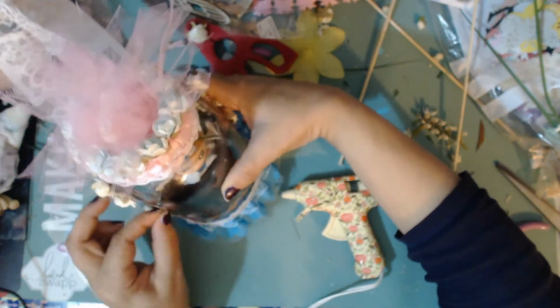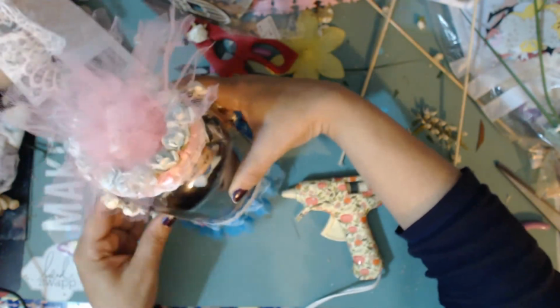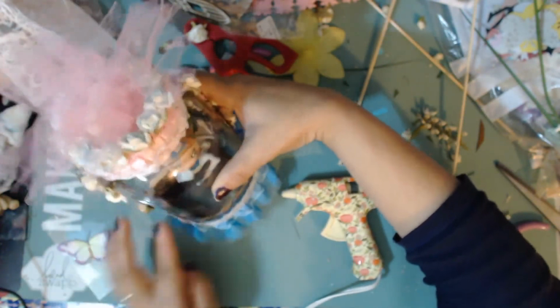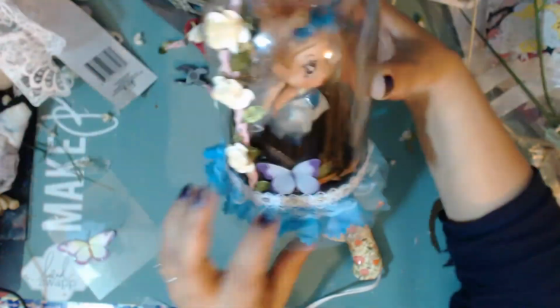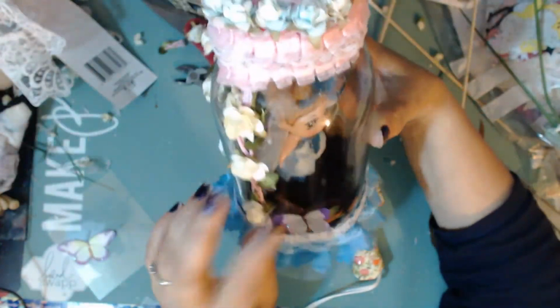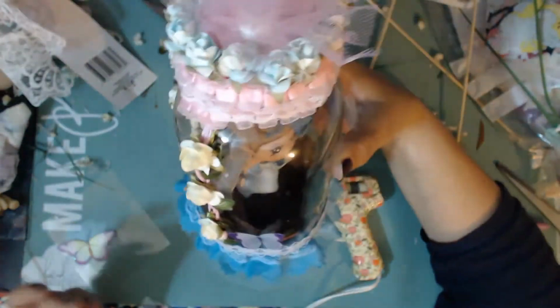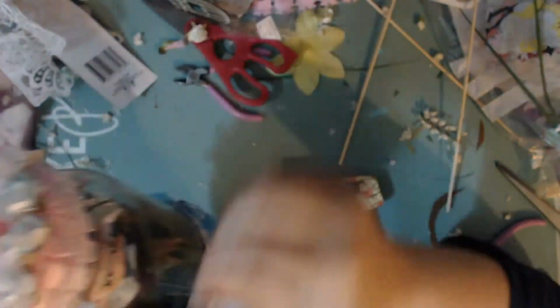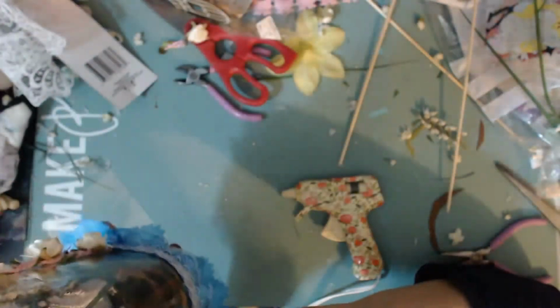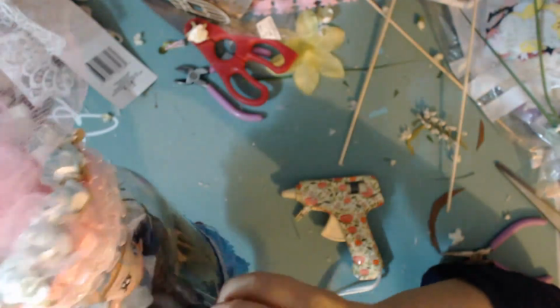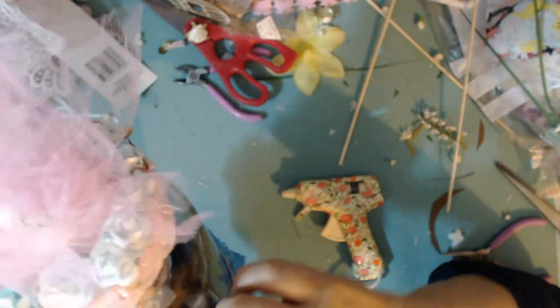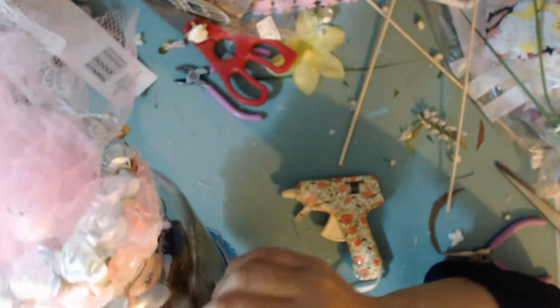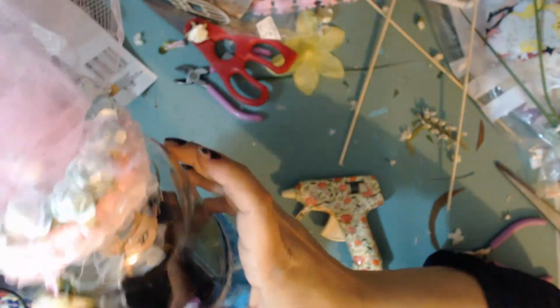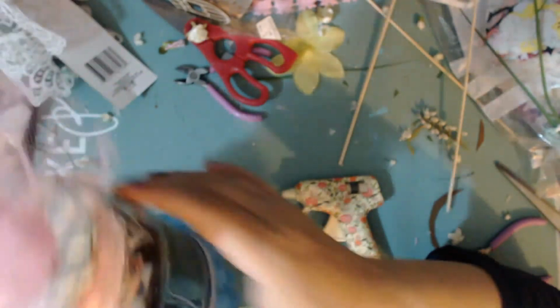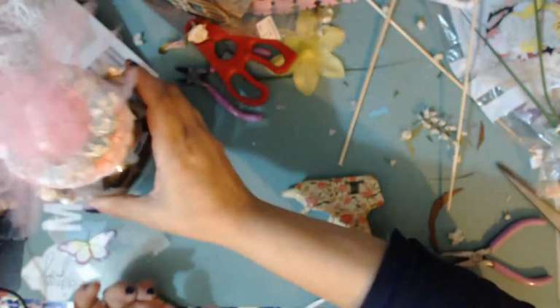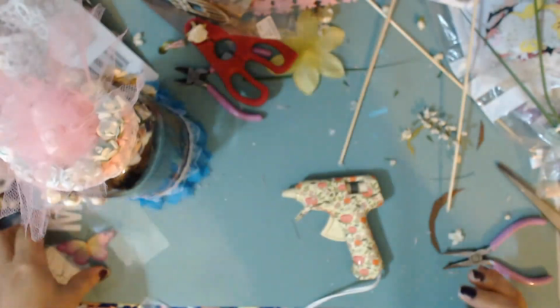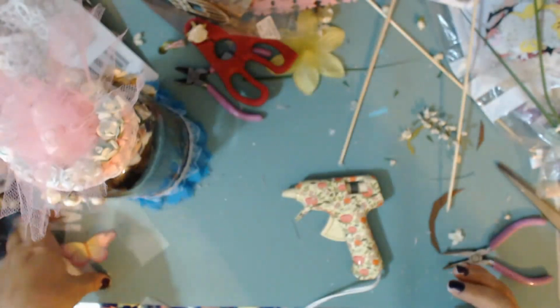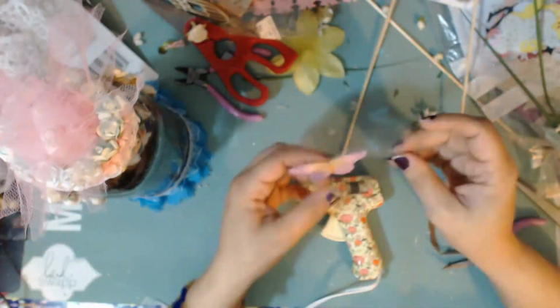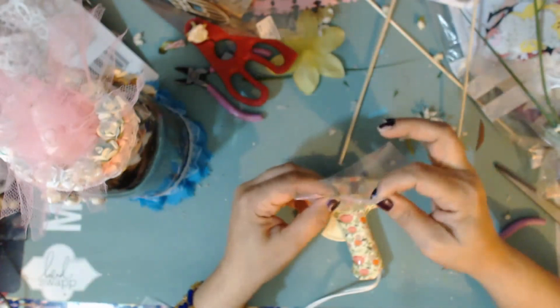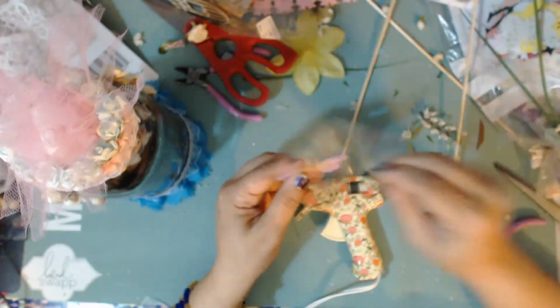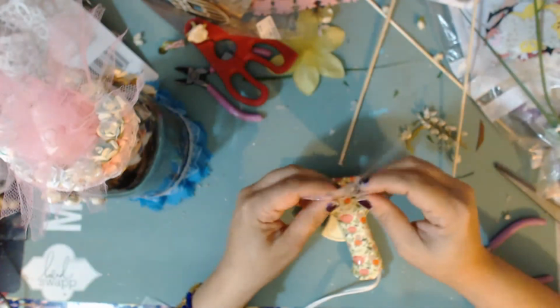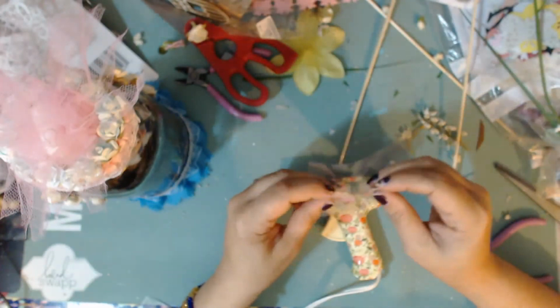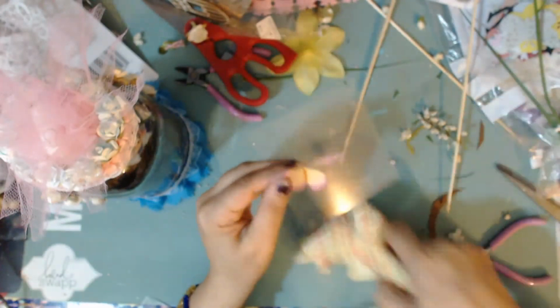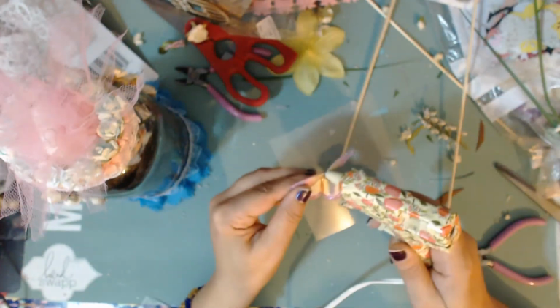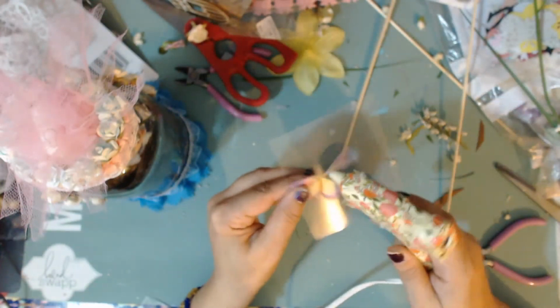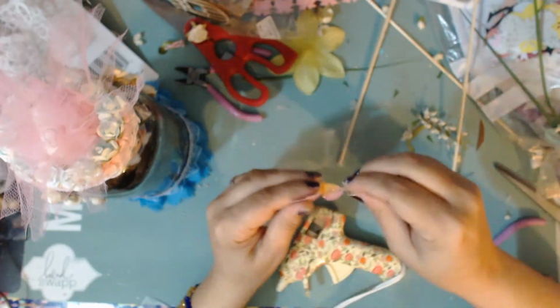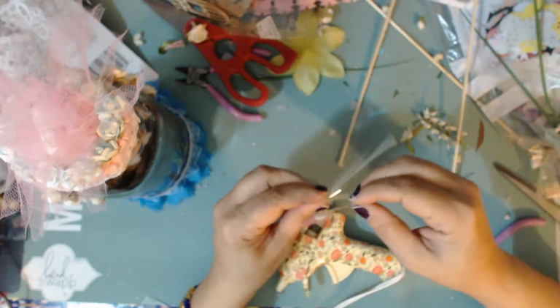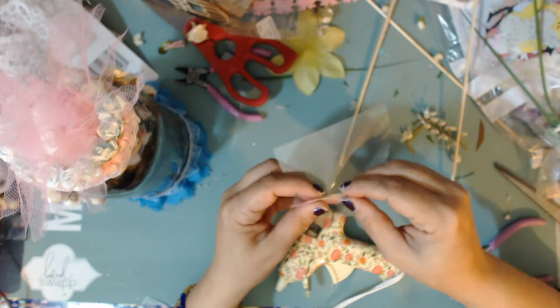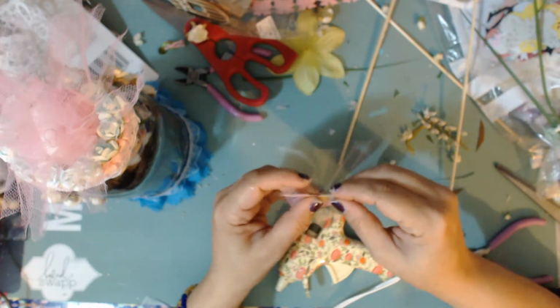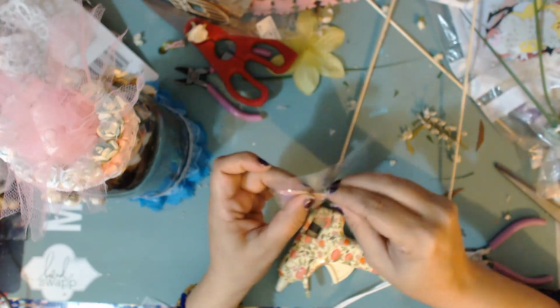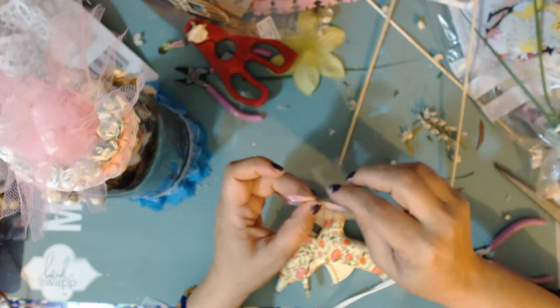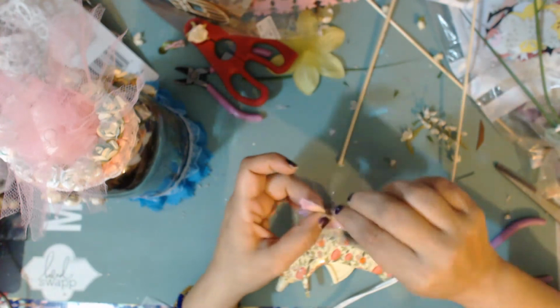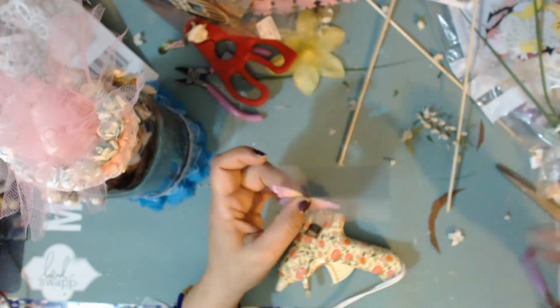Now I'm attaching those butterflies to give it that final little touch, and I think with these butterflies I am about done with this jar.